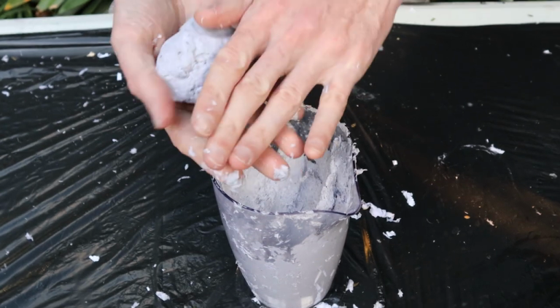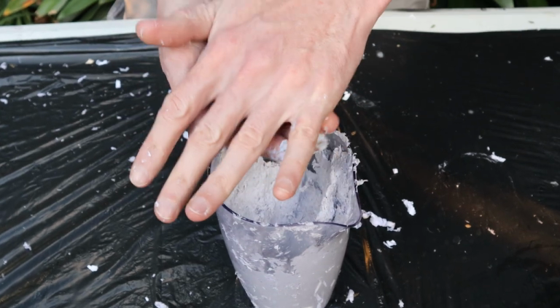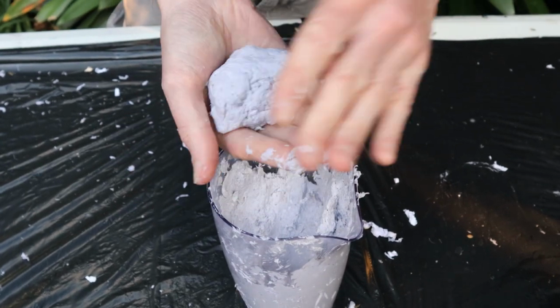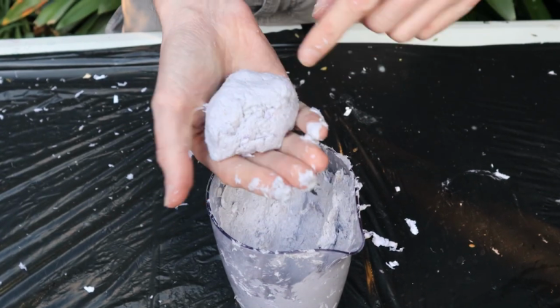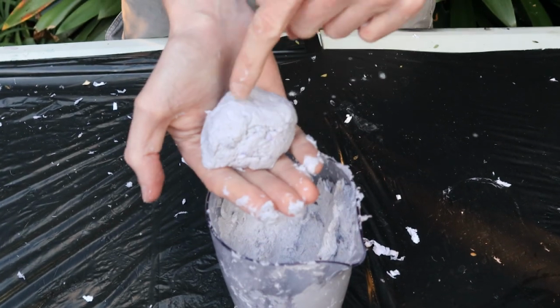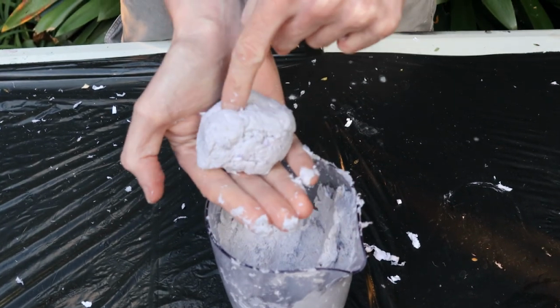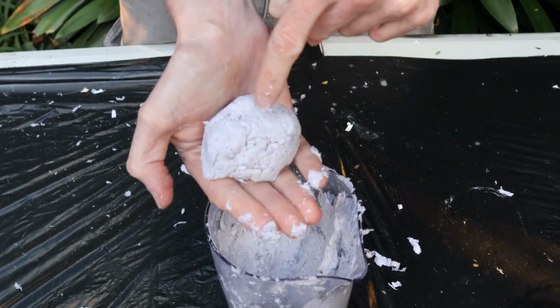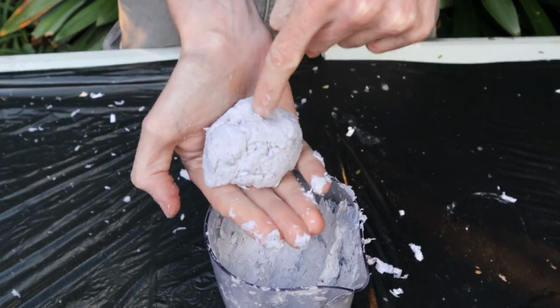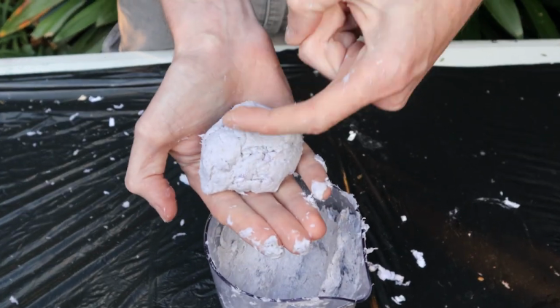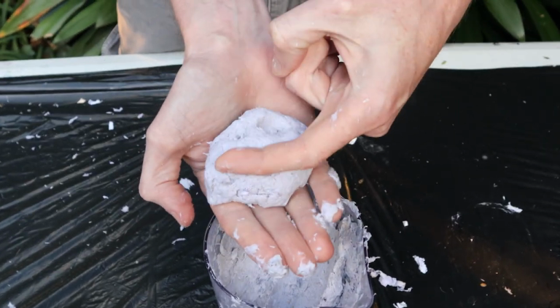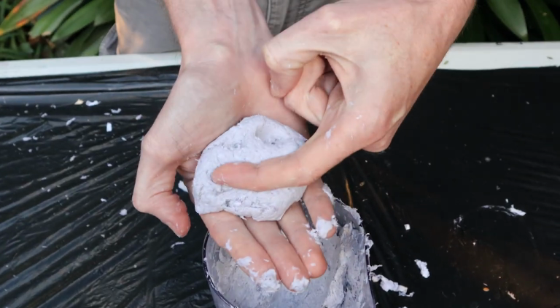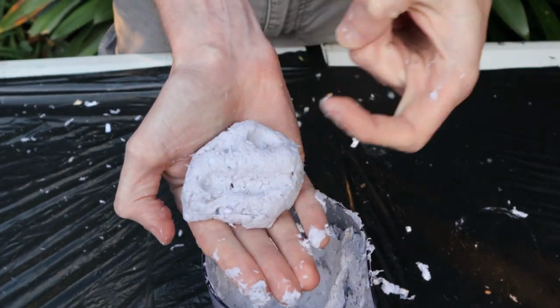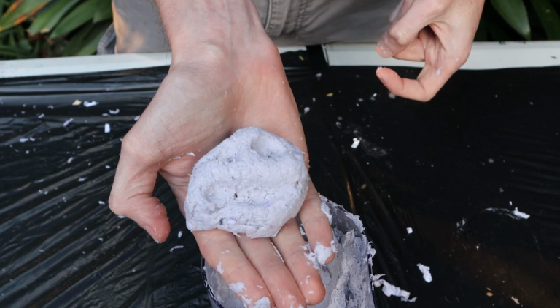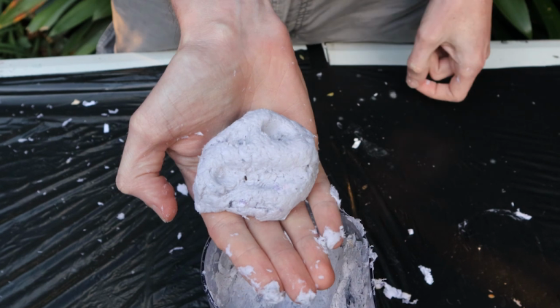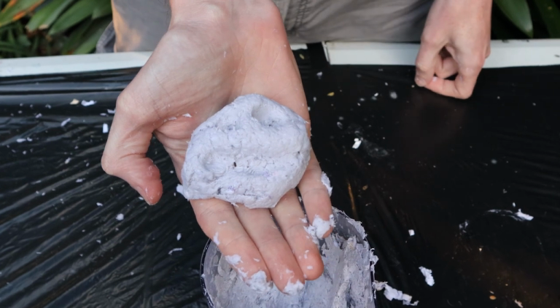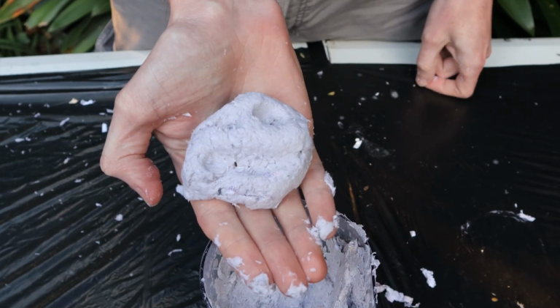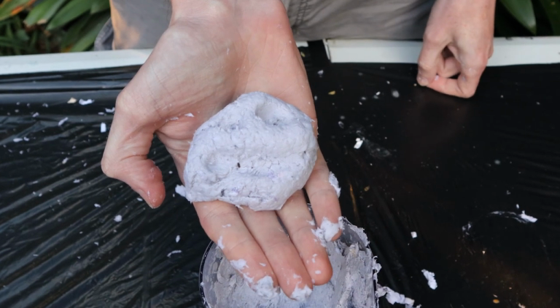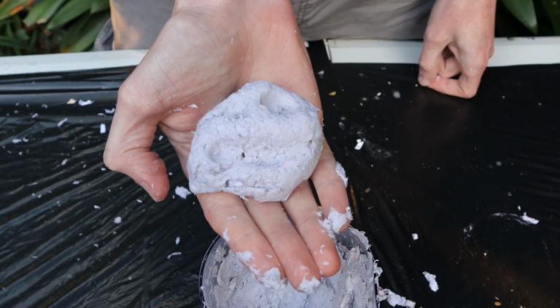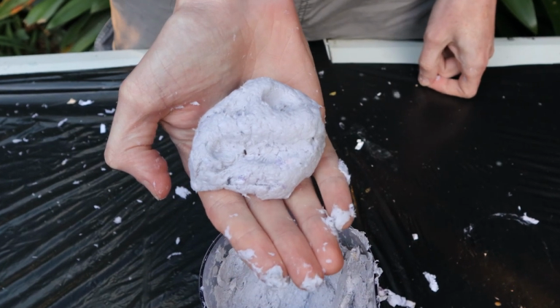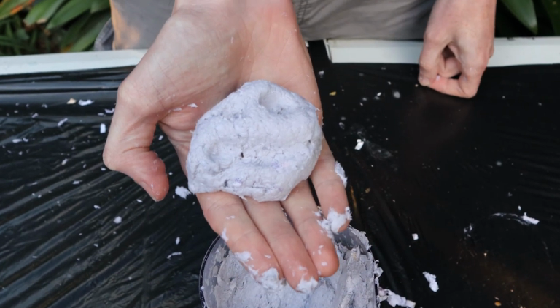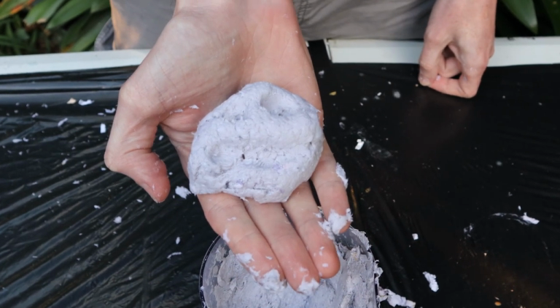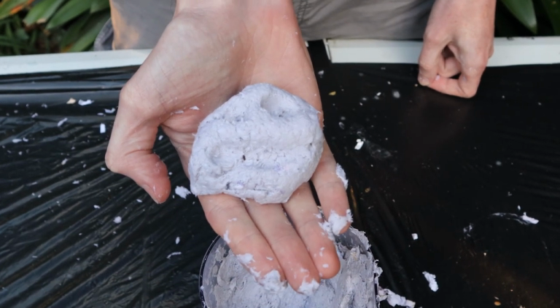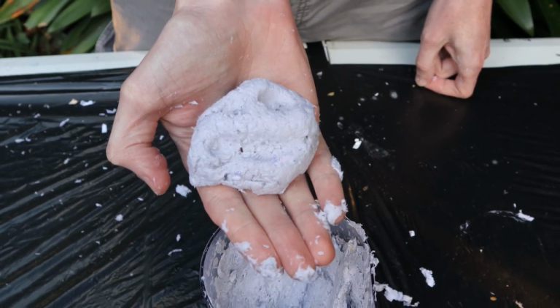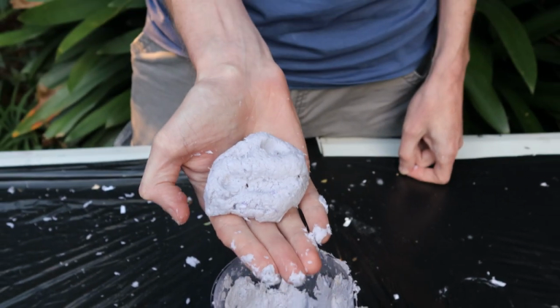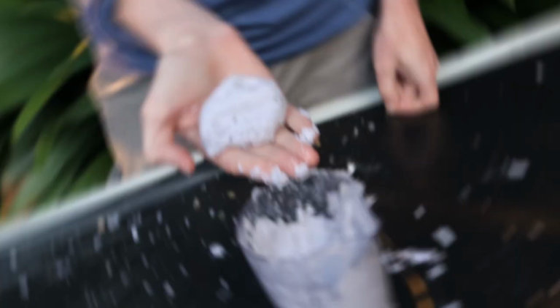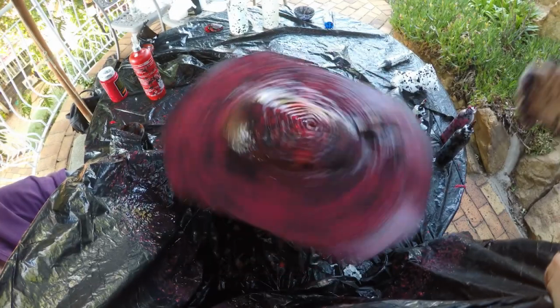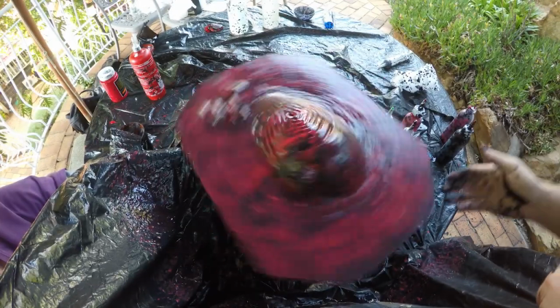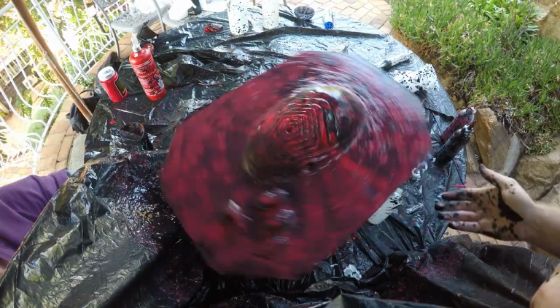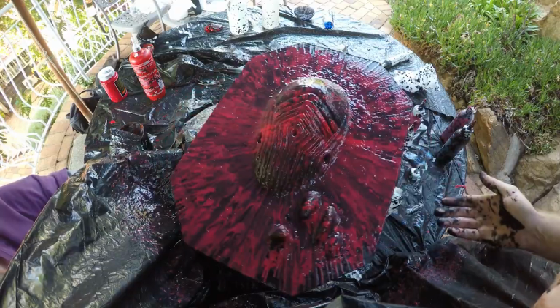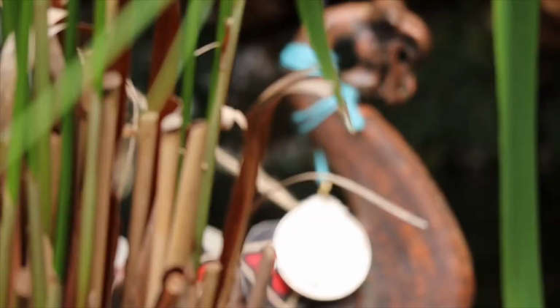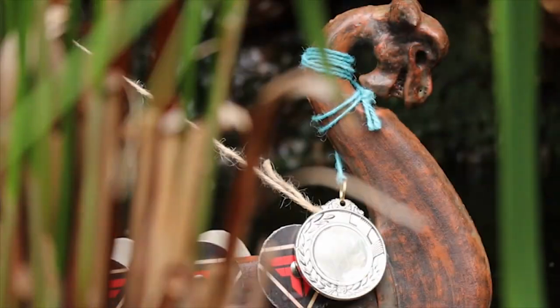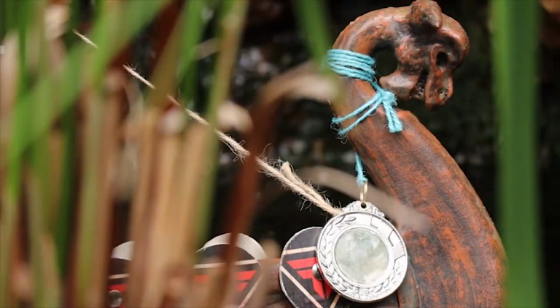It'll hold its shape well even when dealing with fine details, and it'll dry into a rigid, lightweight material that can be carved and sanded.